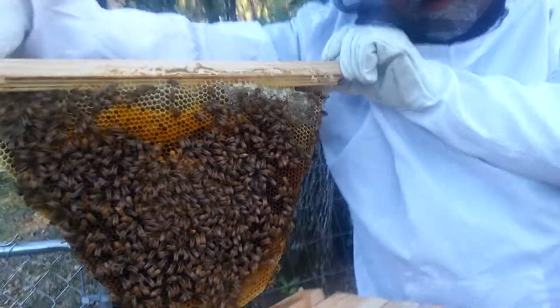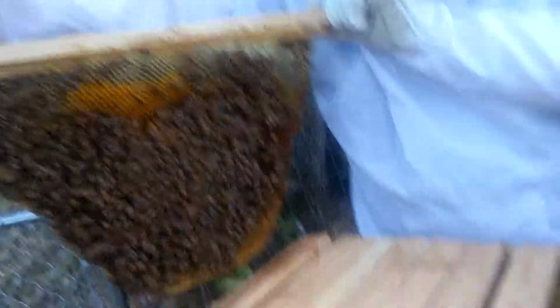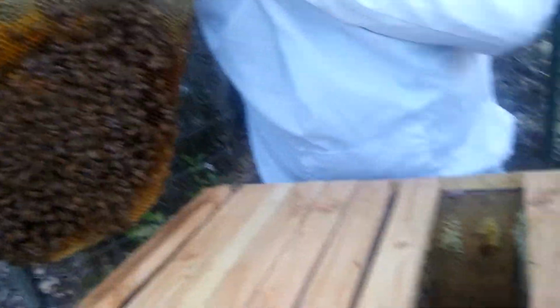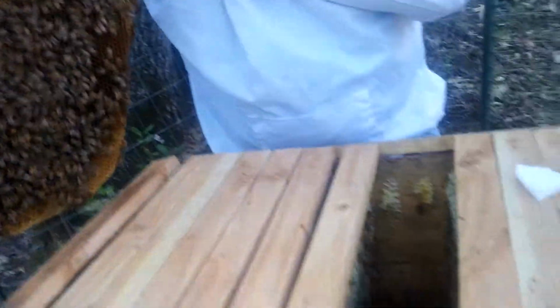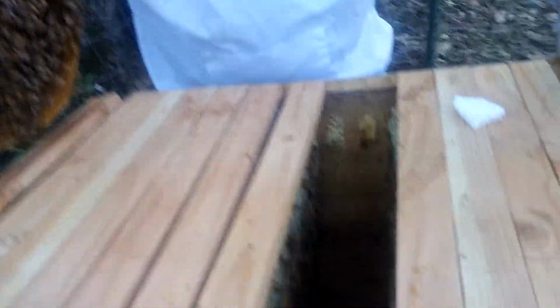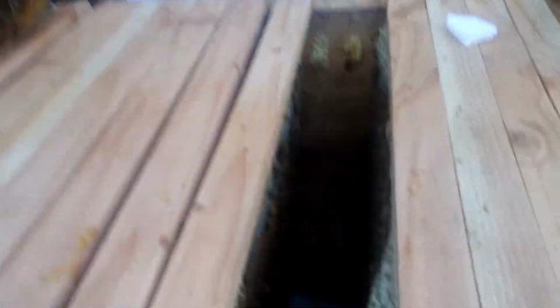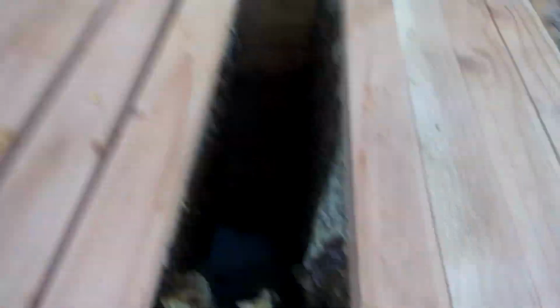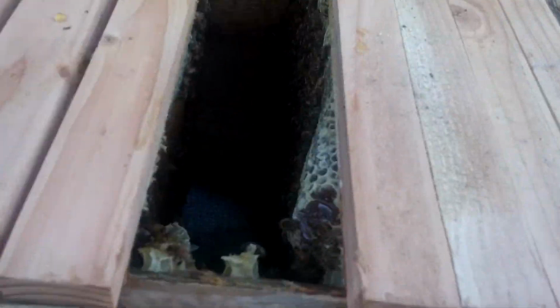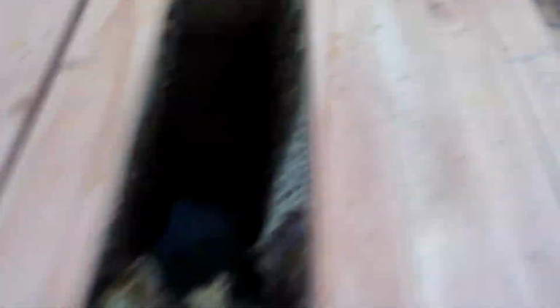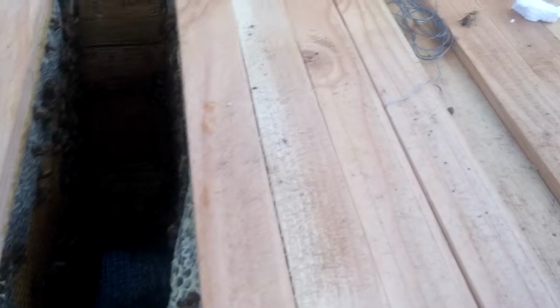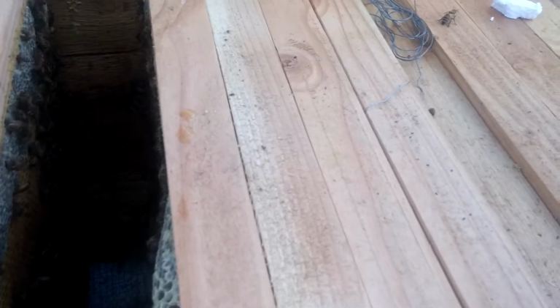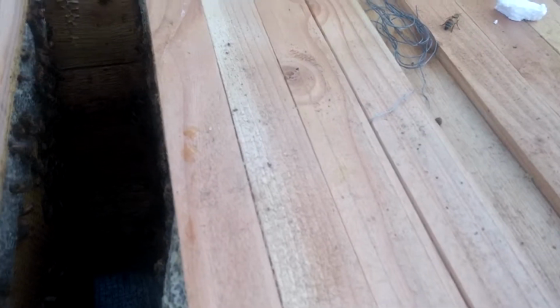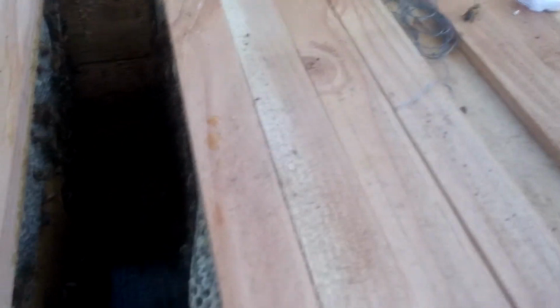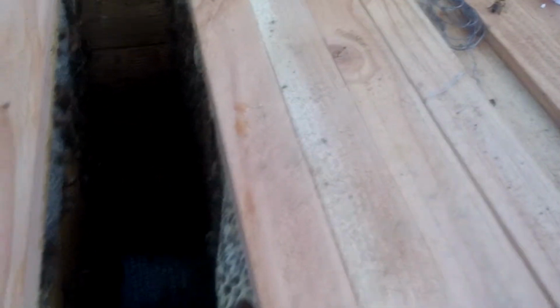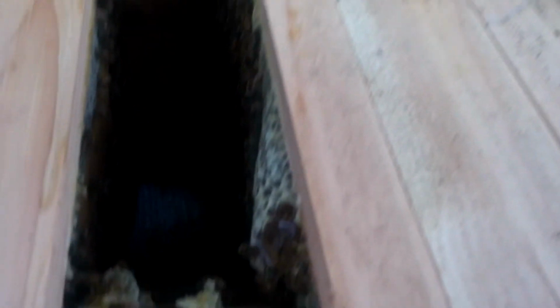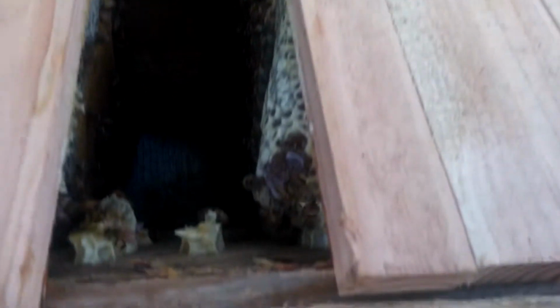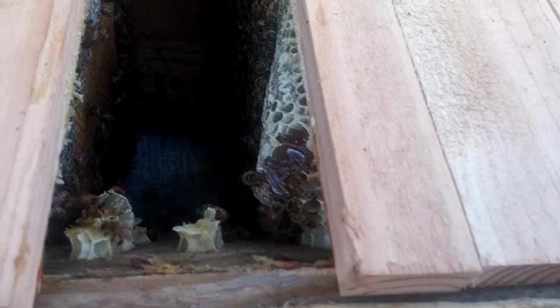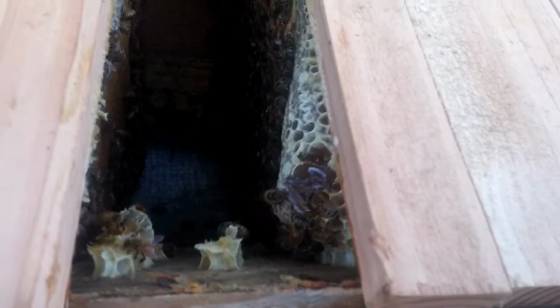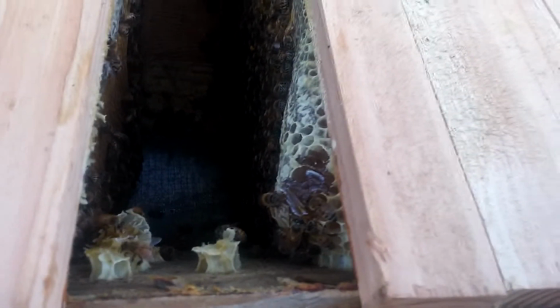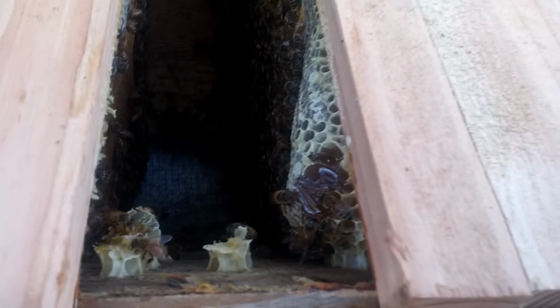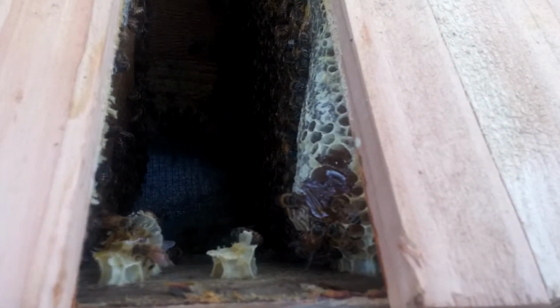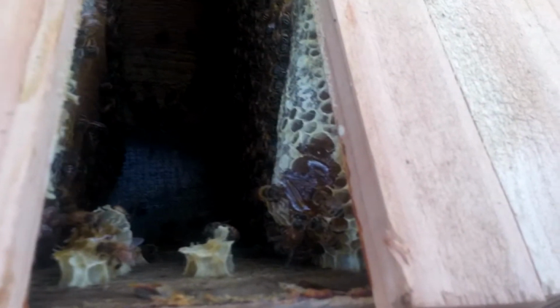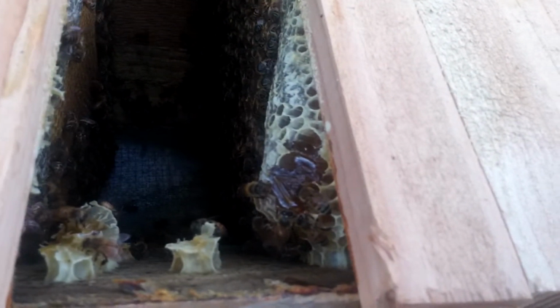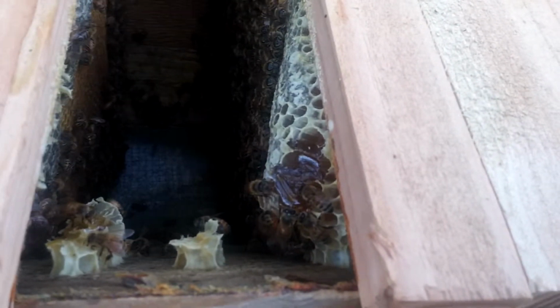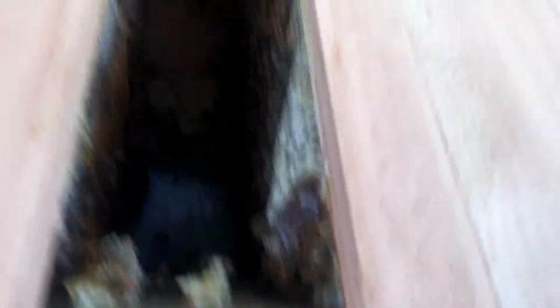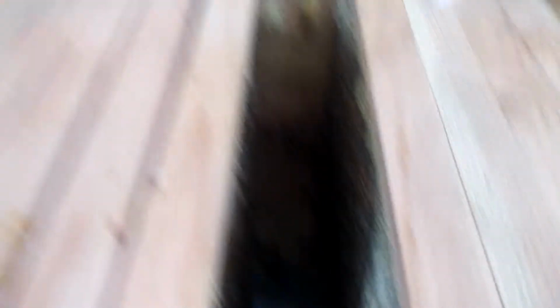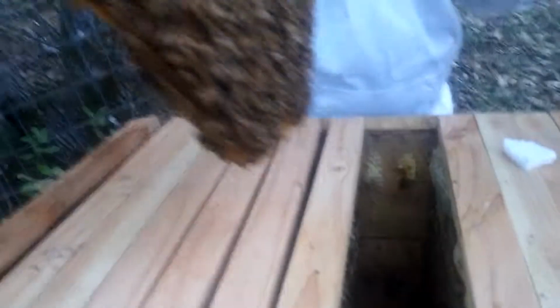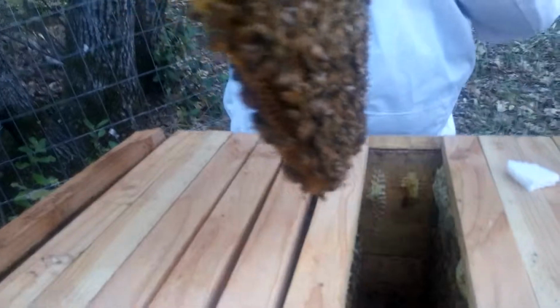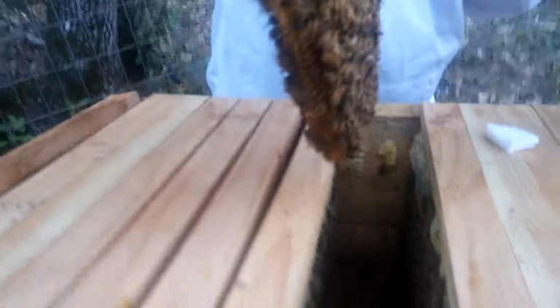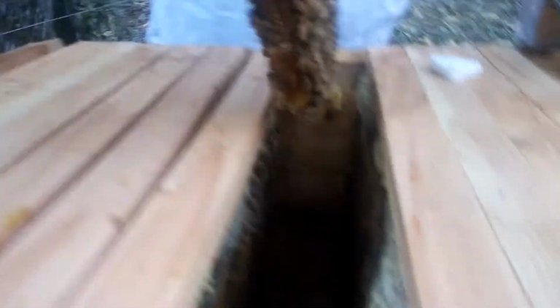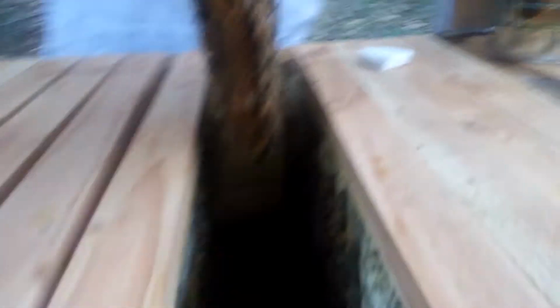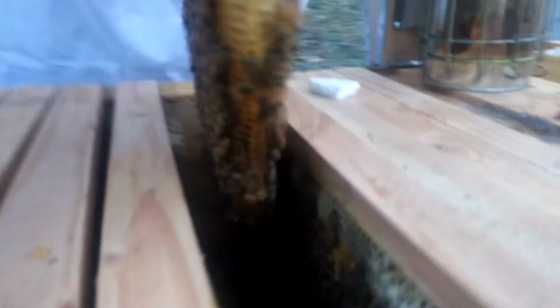Even with this suit on, these things scare the crap out of me. Look at this honey! Take video. I haven't stopped. That's the good stuff down there.